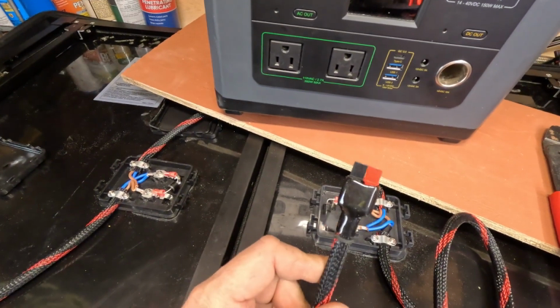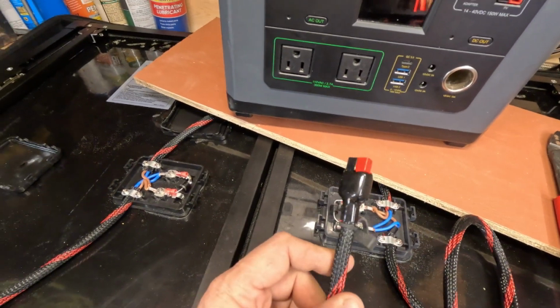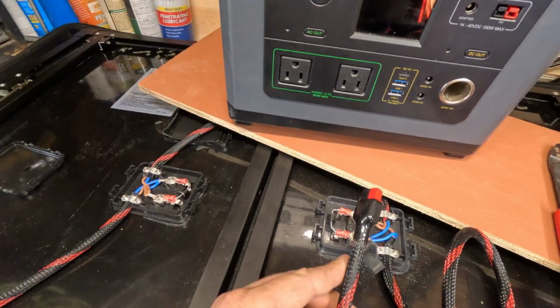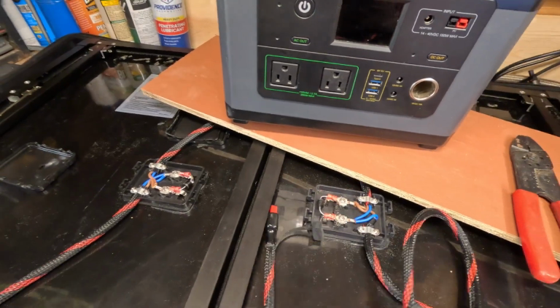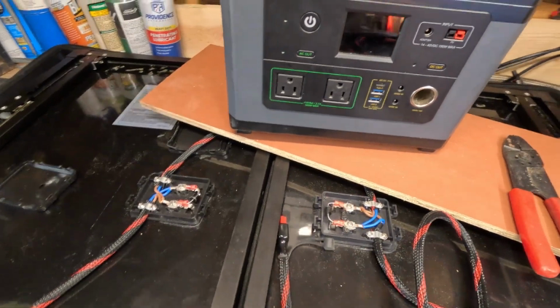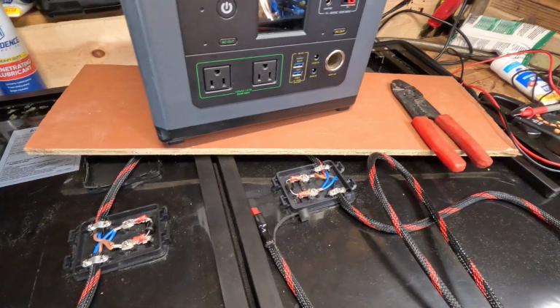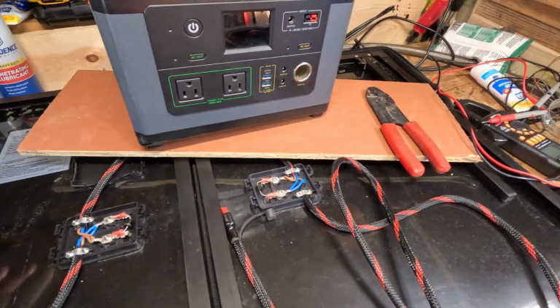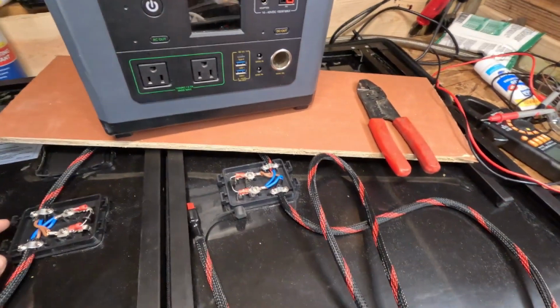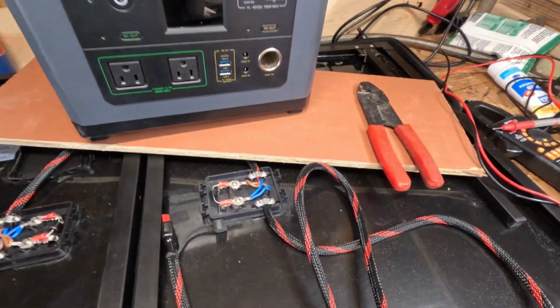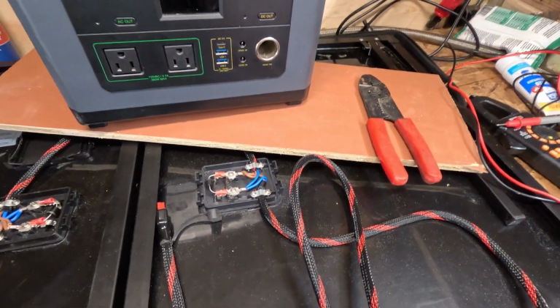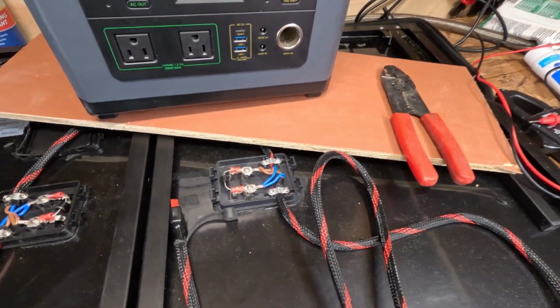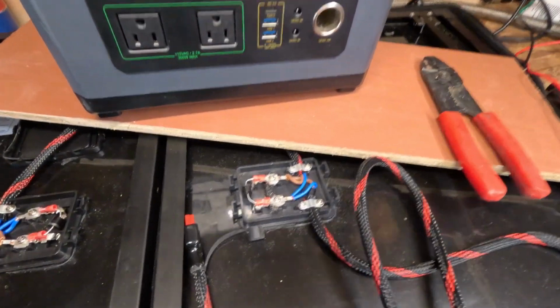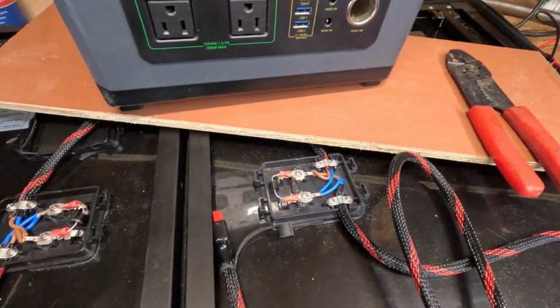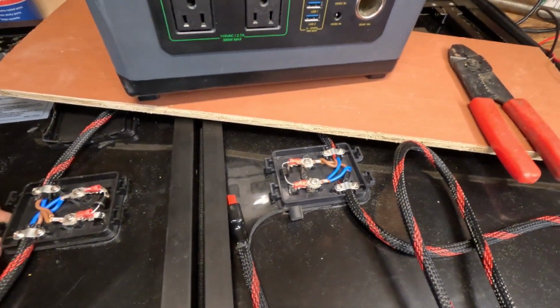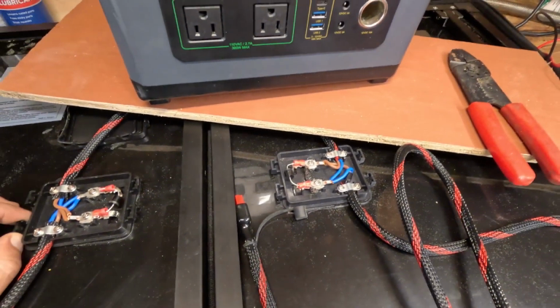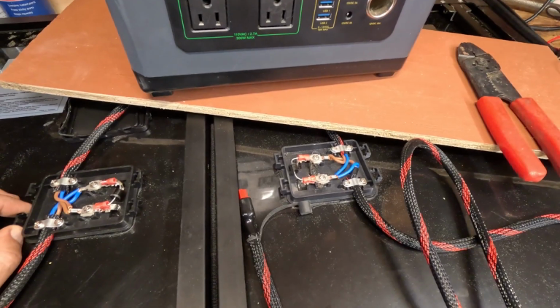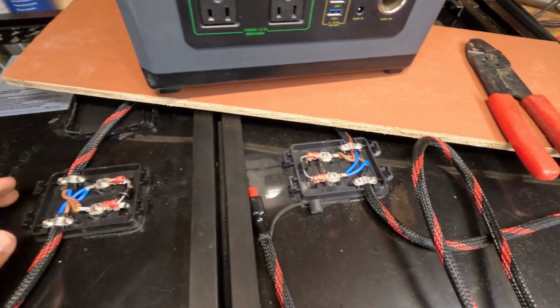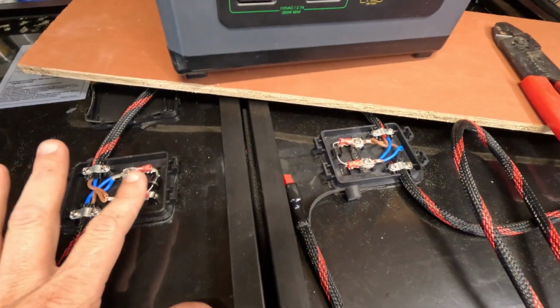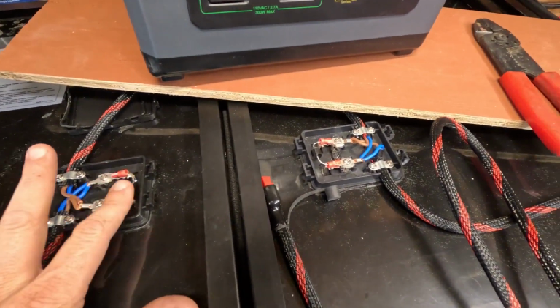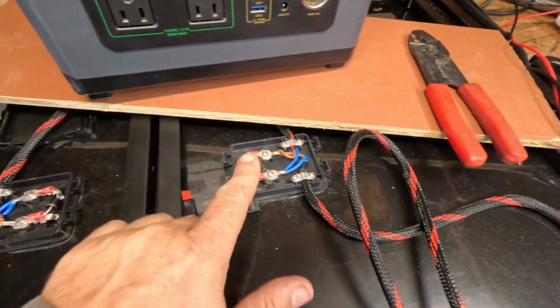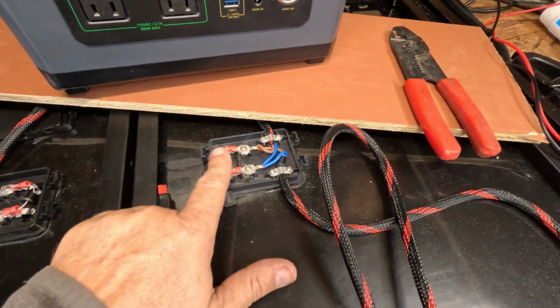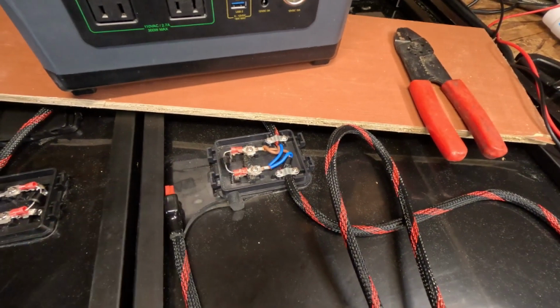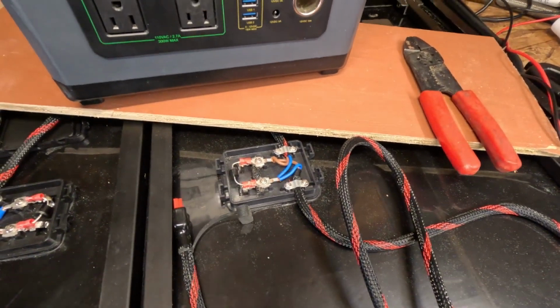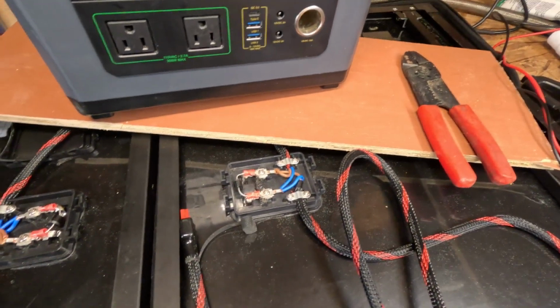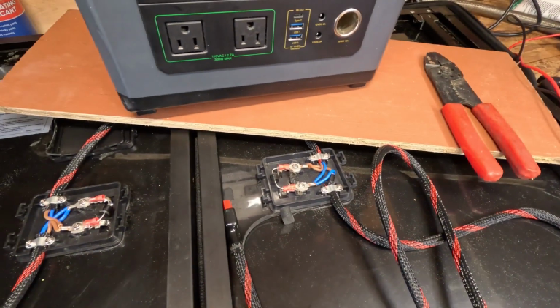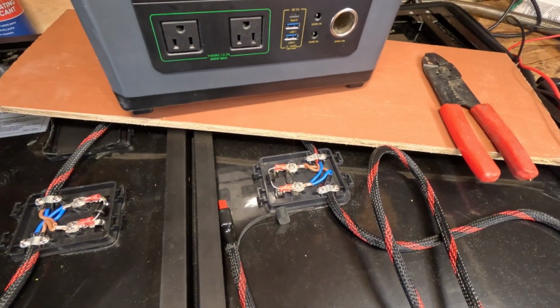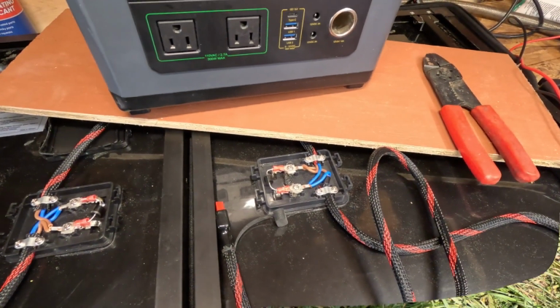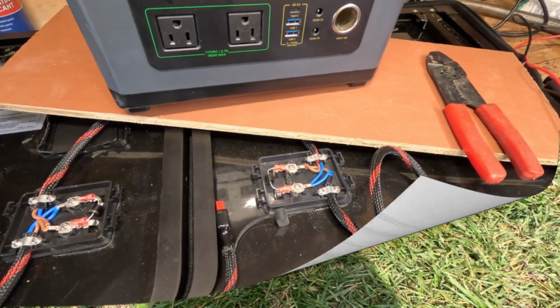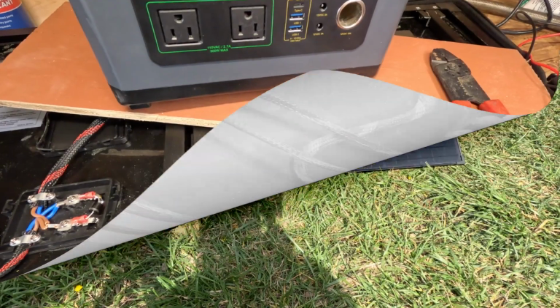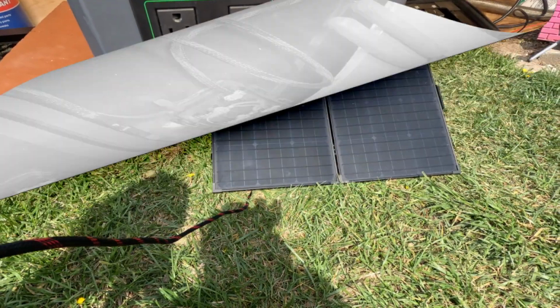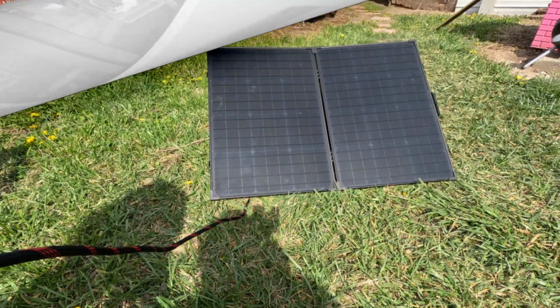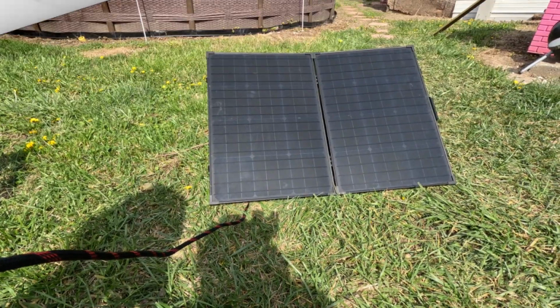So if you have a solar panel that is only putting out a couple of volts, you may want to look at these bypass diodes — you may have one of them burn up. Here we are the next morning.